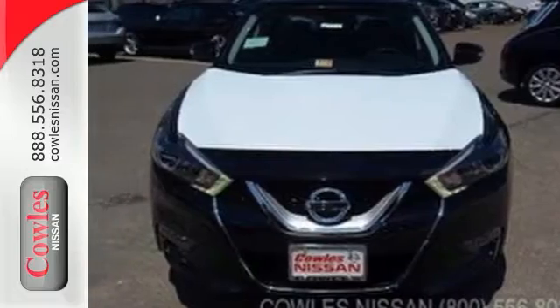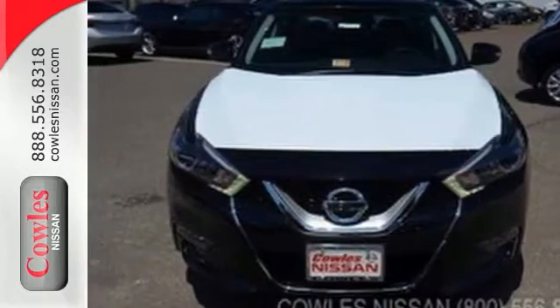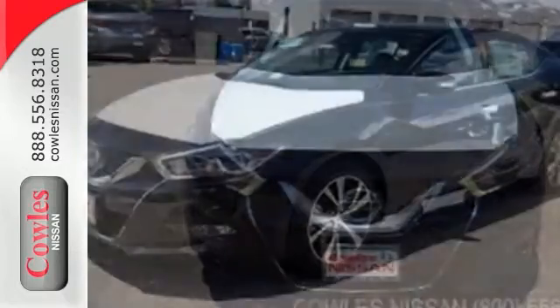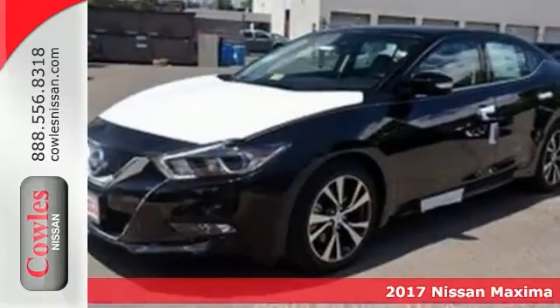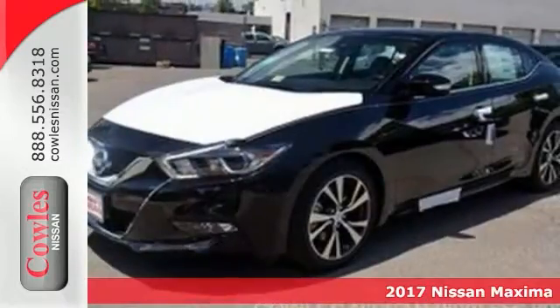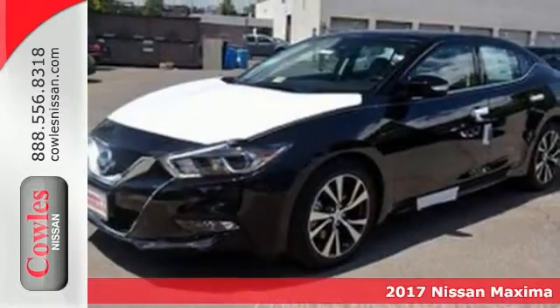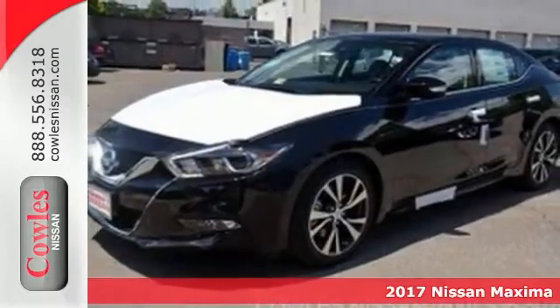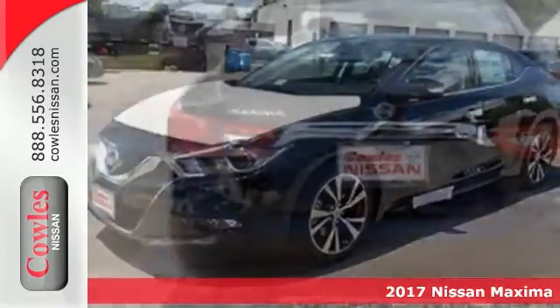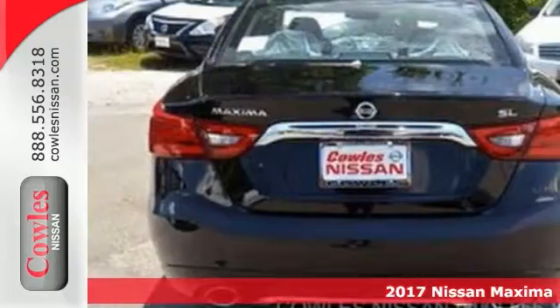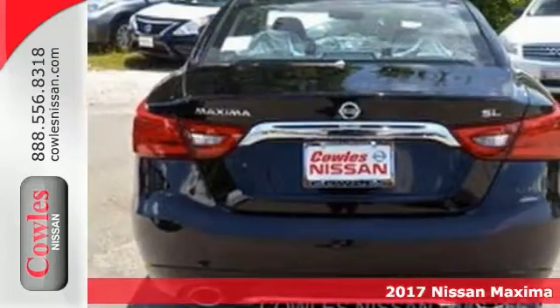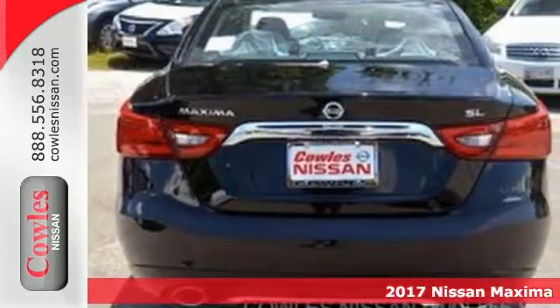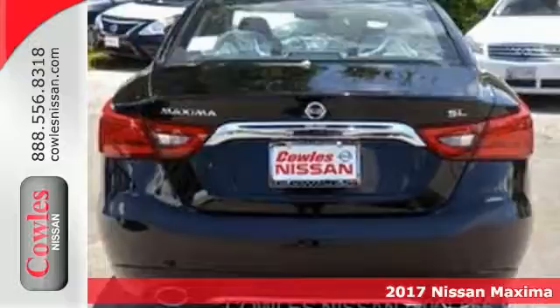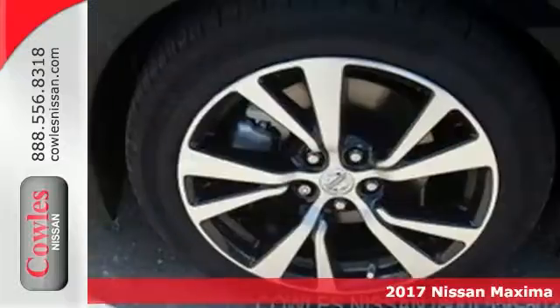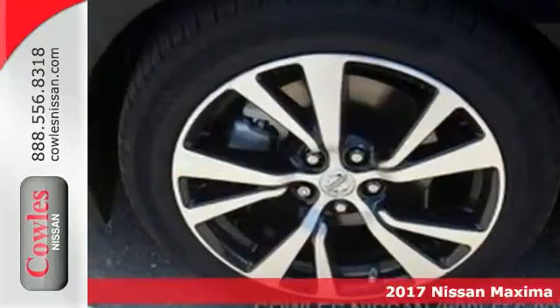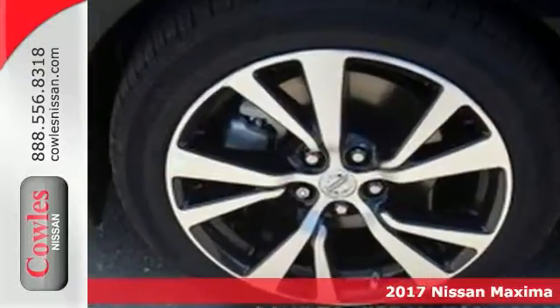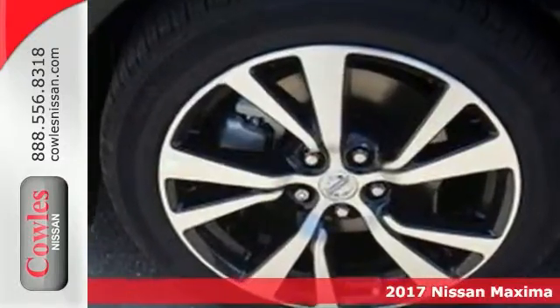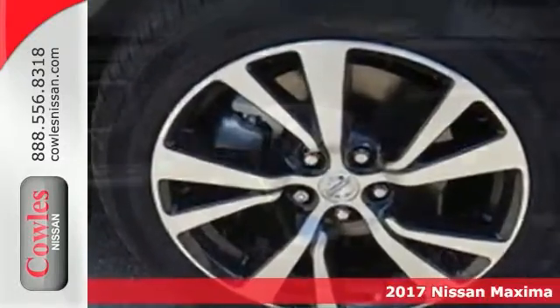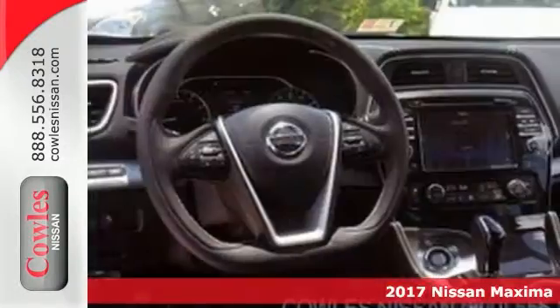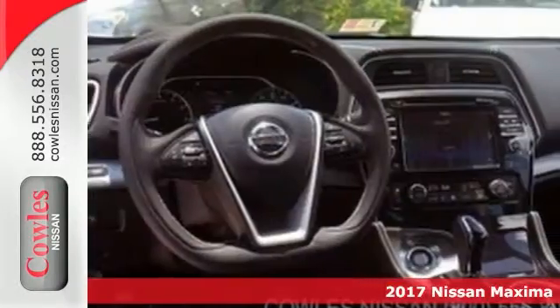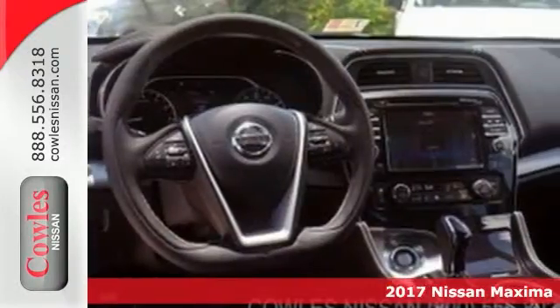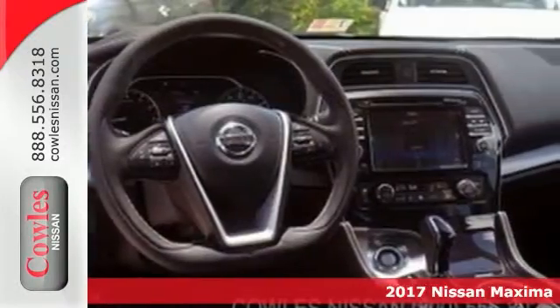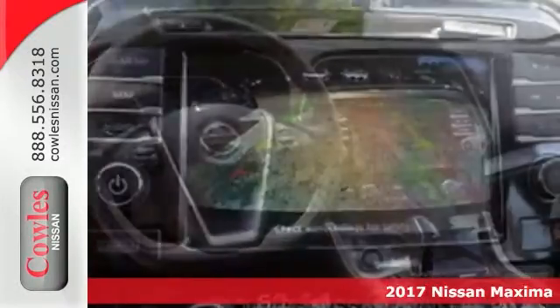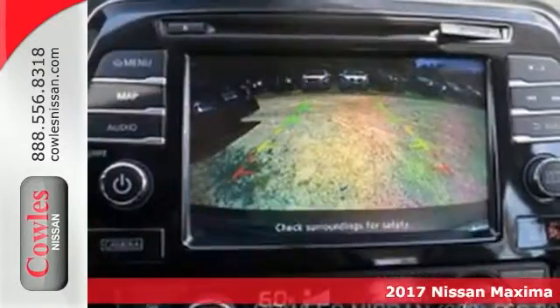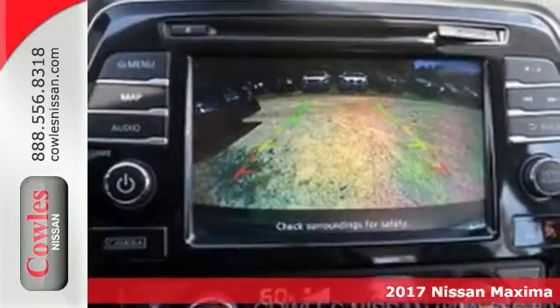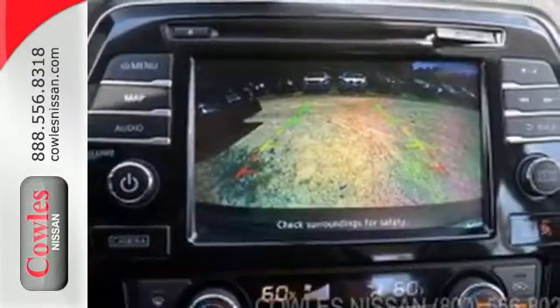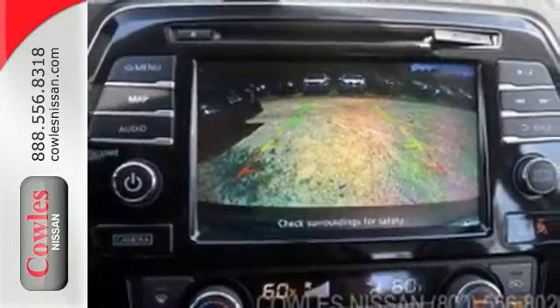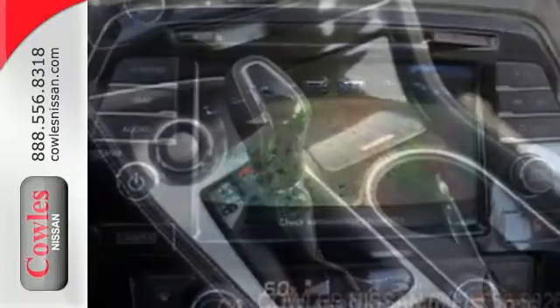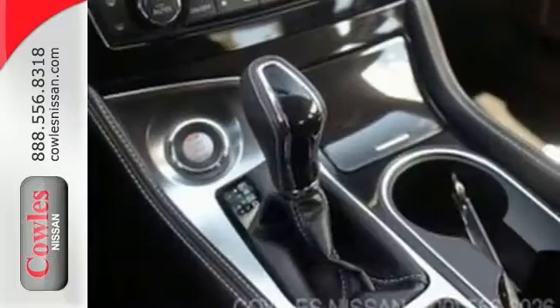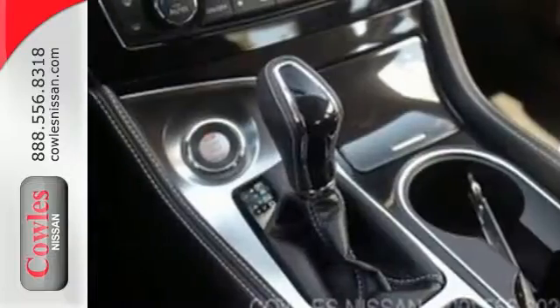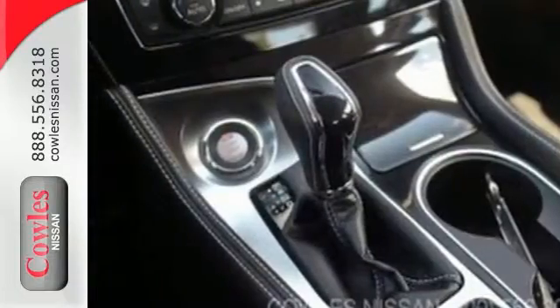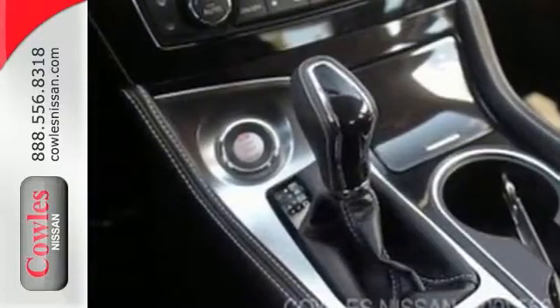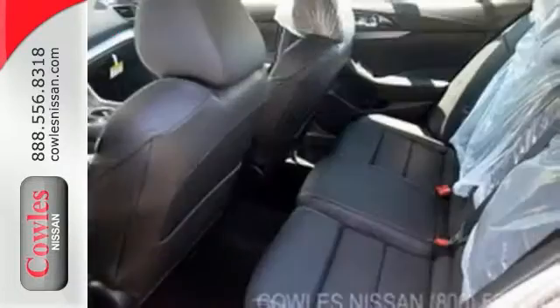Here's a nice 2017 Nissan Maxima SL. It has a navigation system and push-button start. Add to that a multifunction steering wheel, dual sunroof, and backup camera, and you have an attractive Nissan looking for a new home. Come see it today.